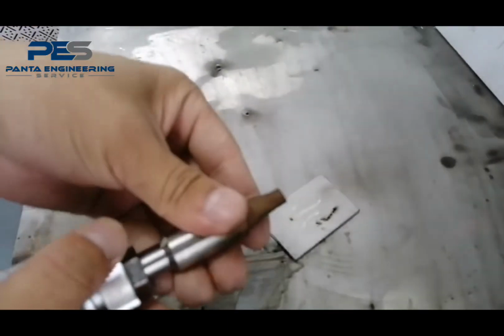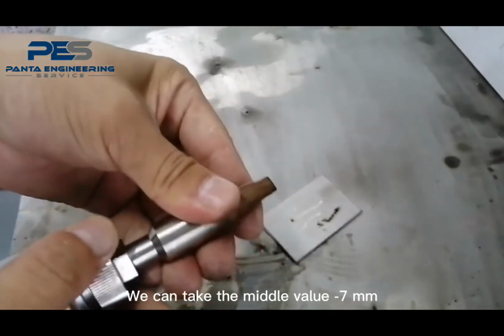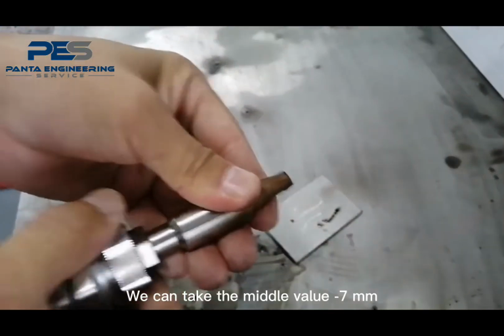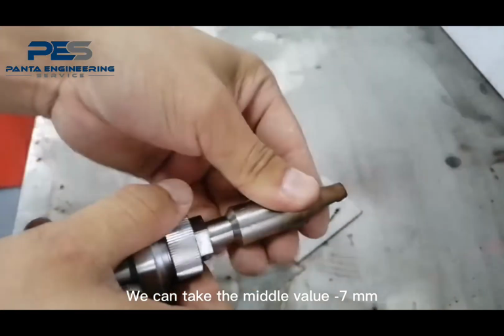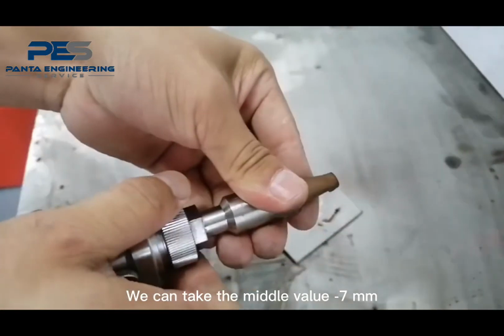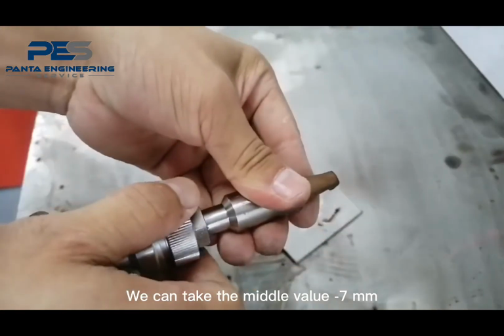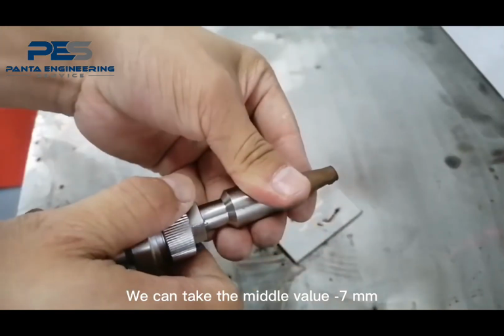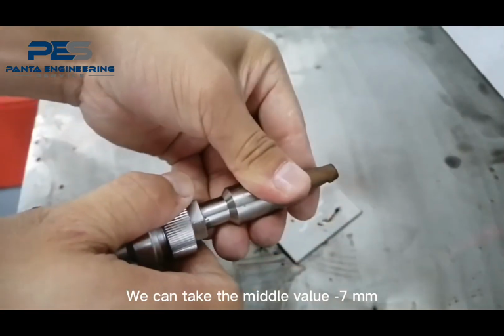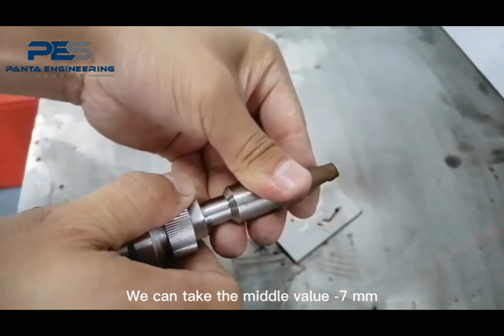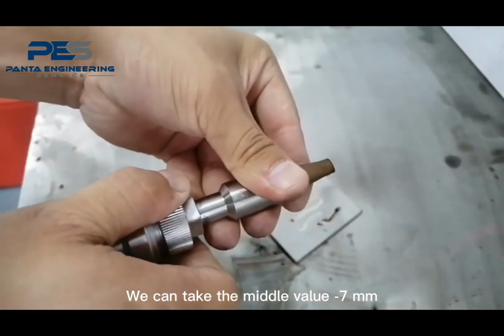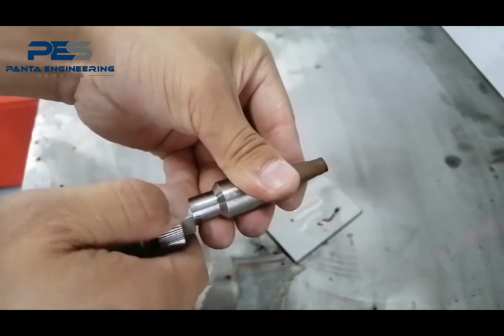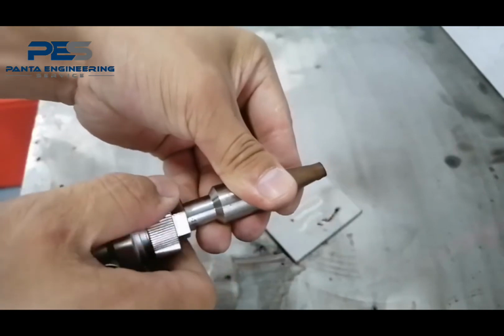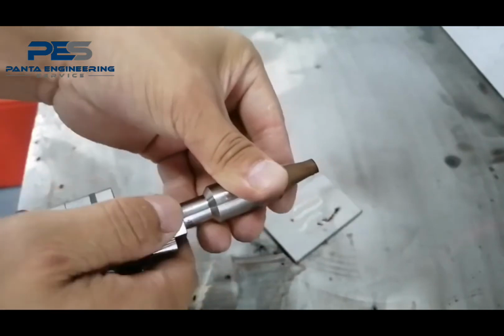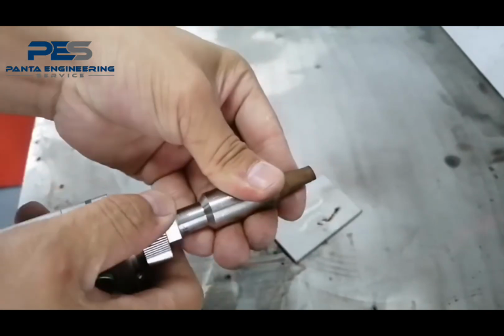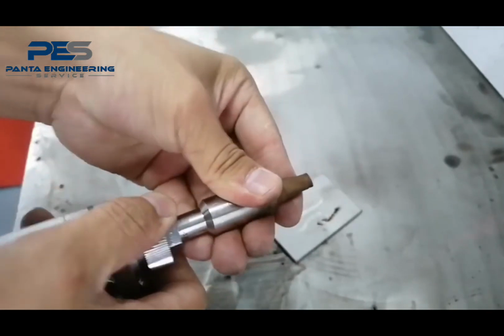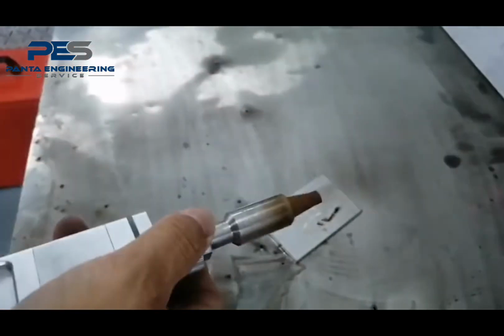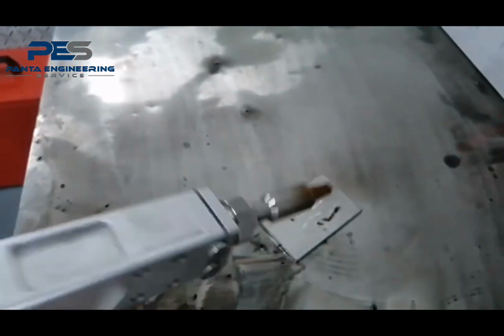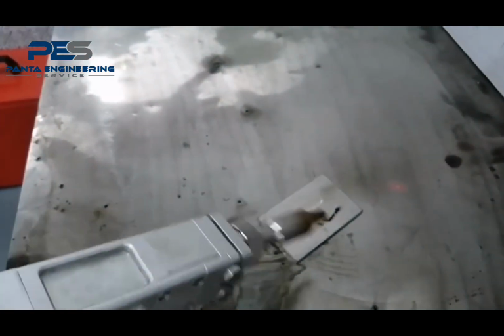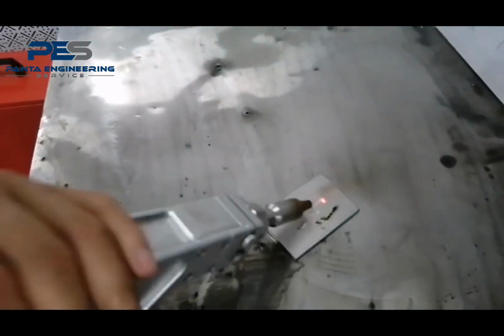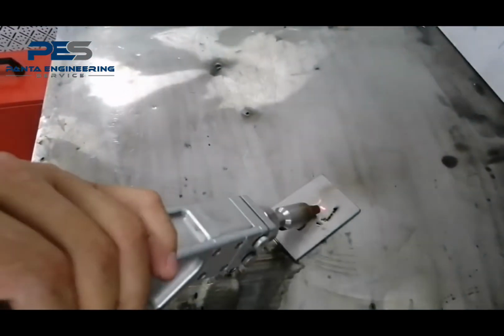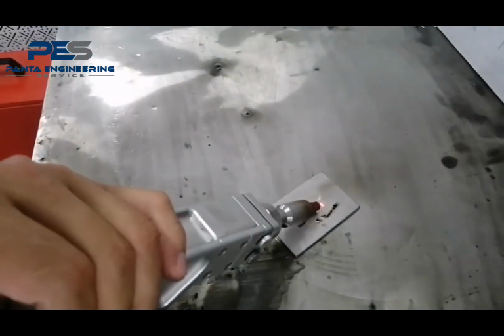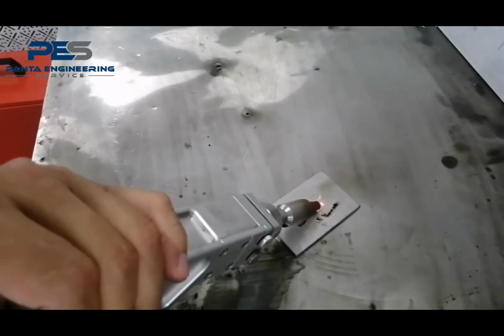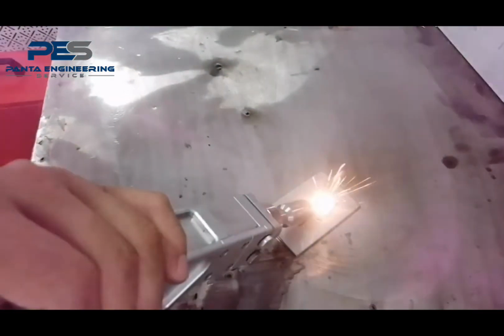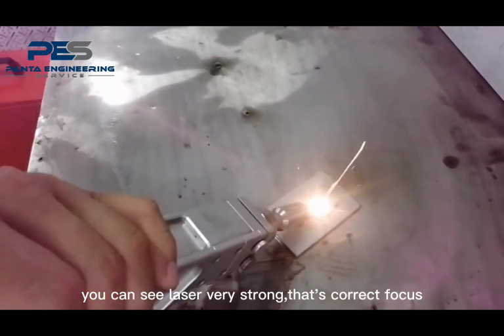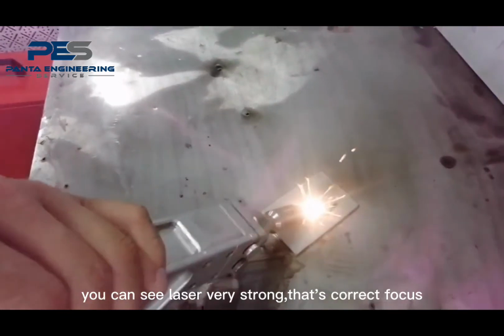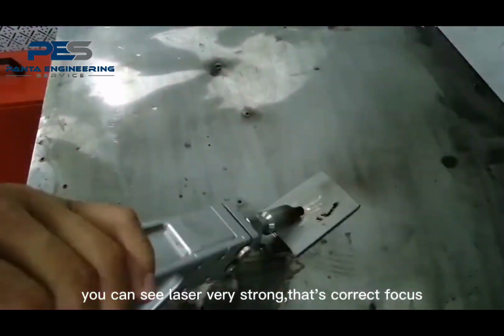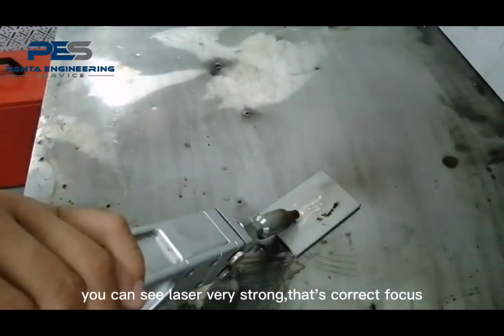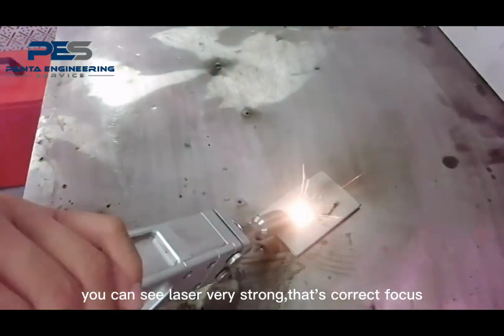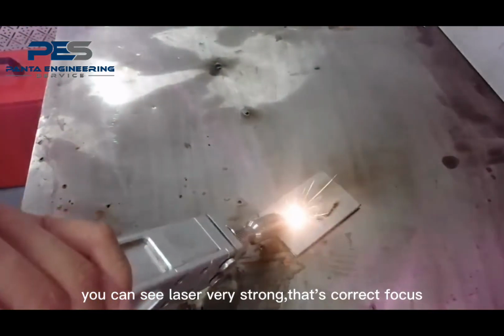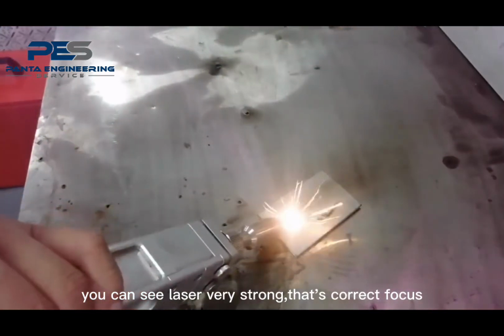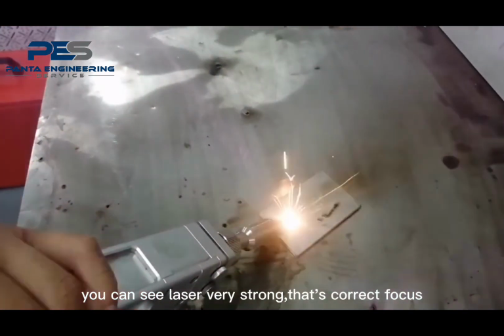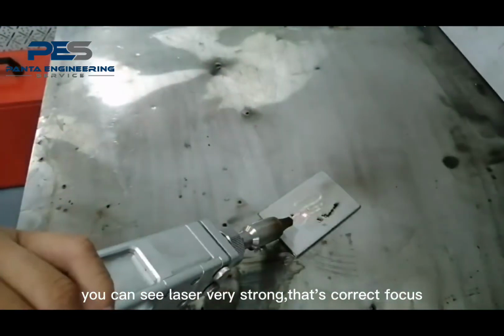We can check the middle value: minus 7 mm. You can see the laser is very strong. That's the correct focus.